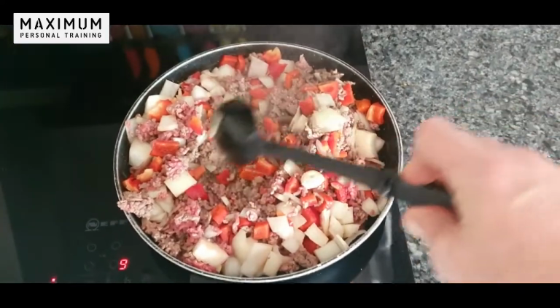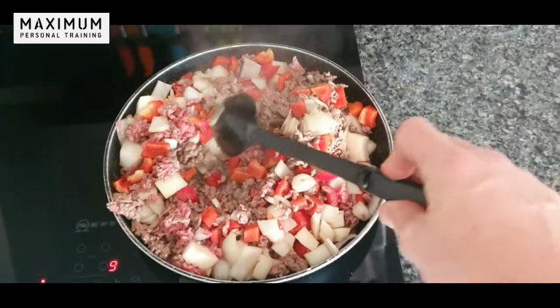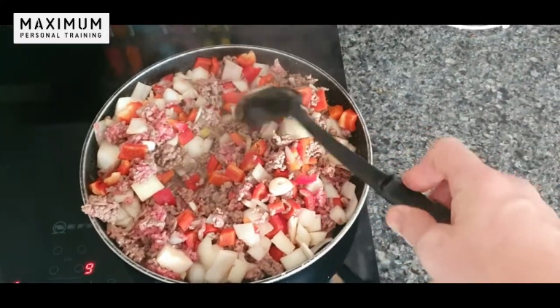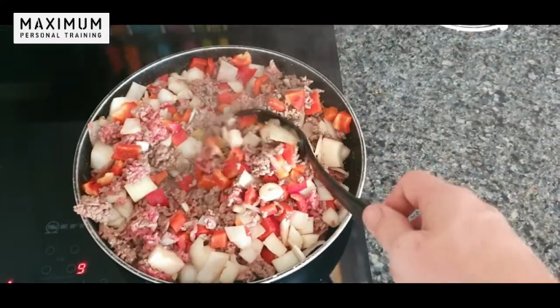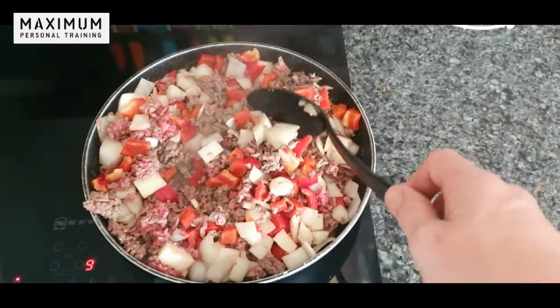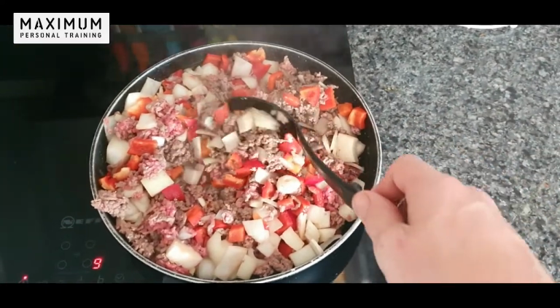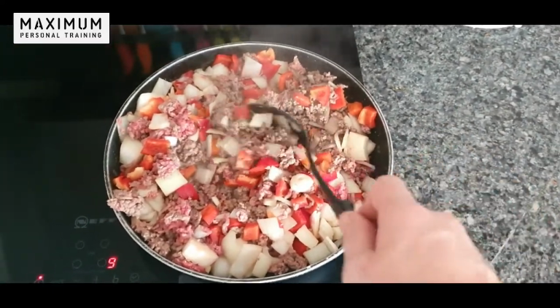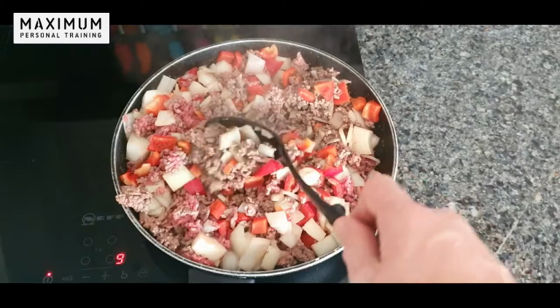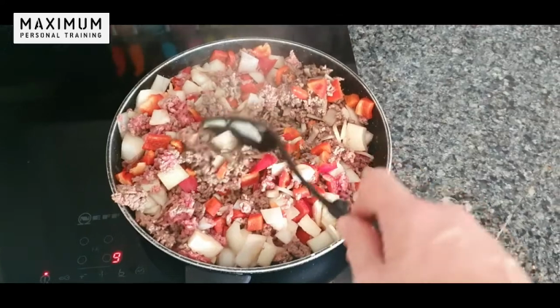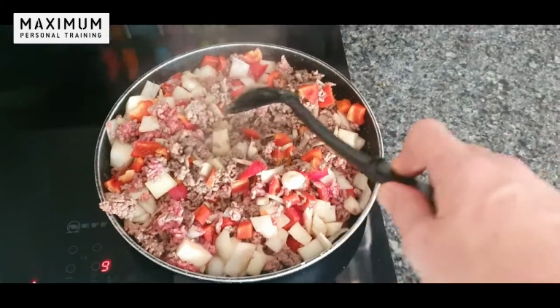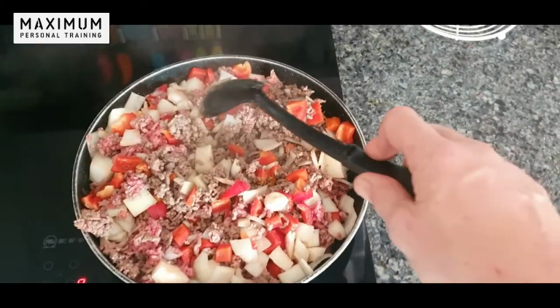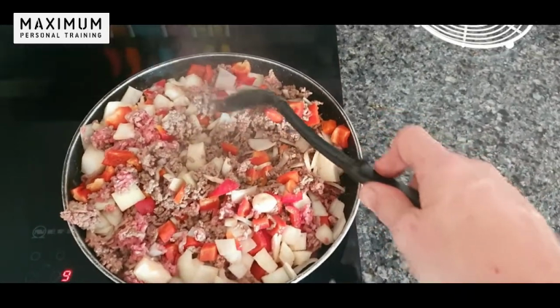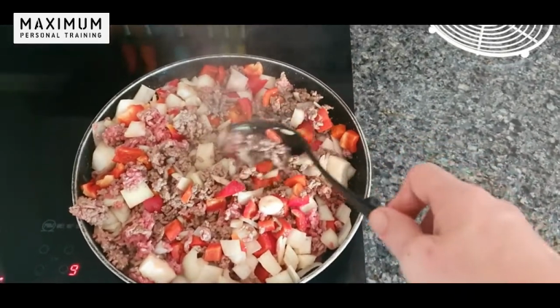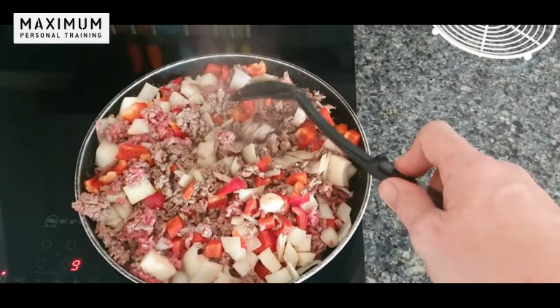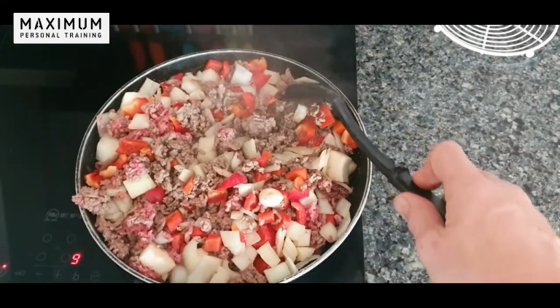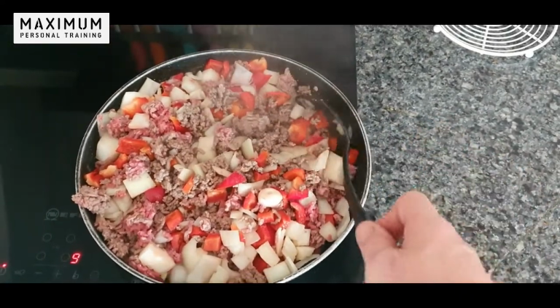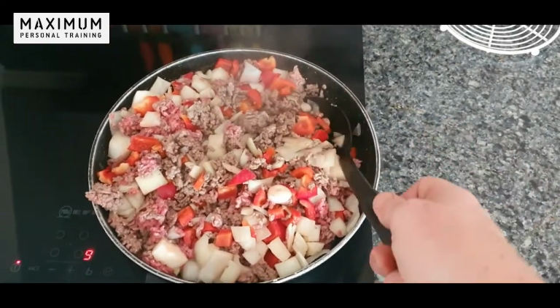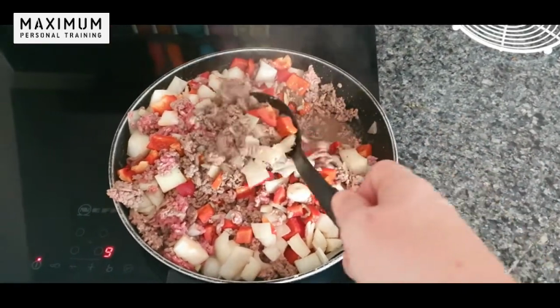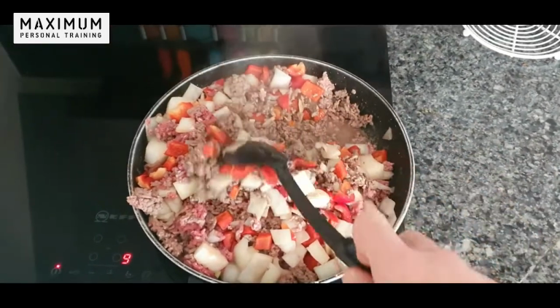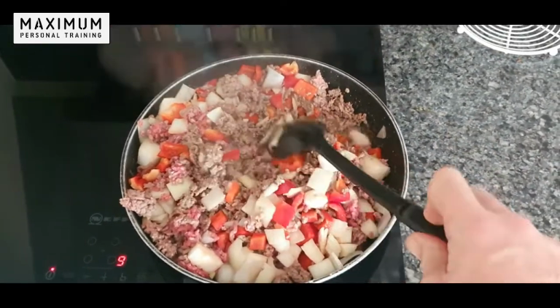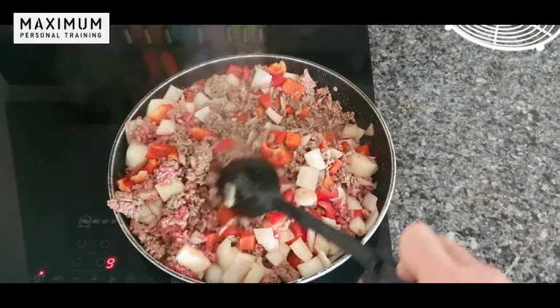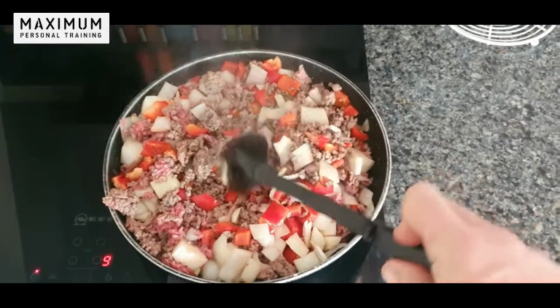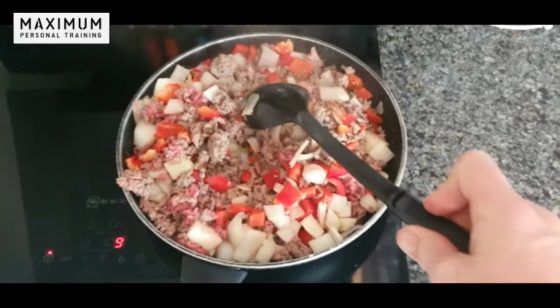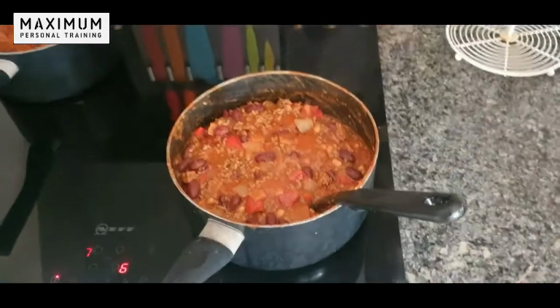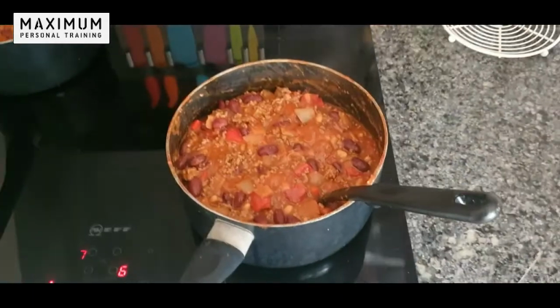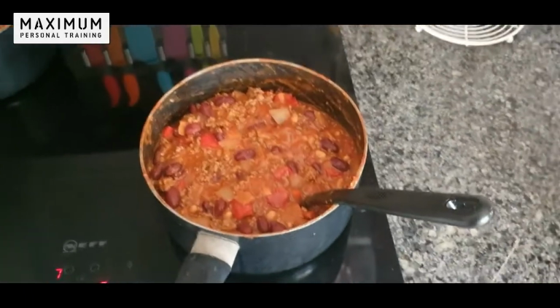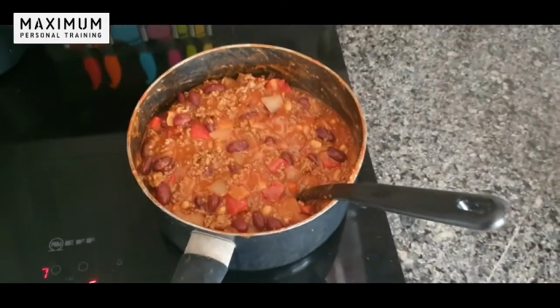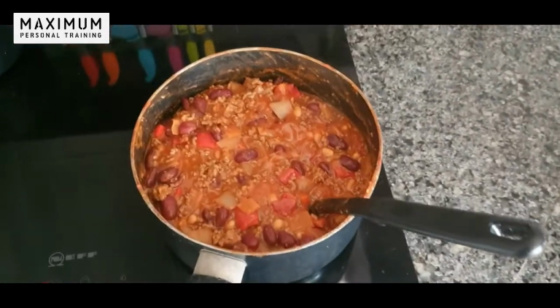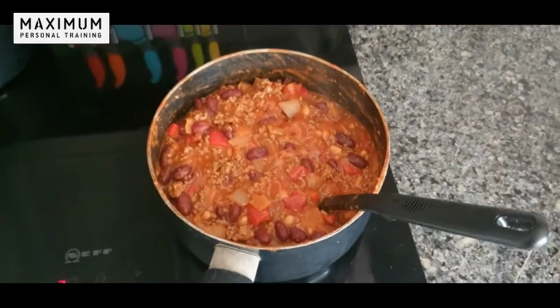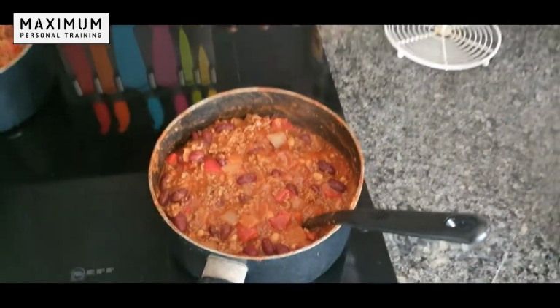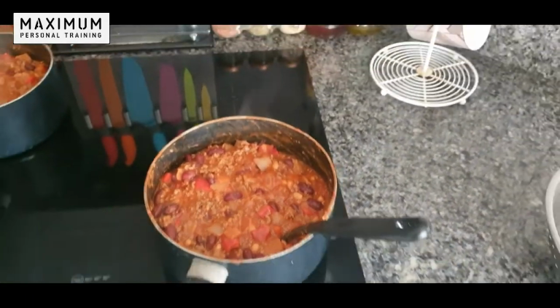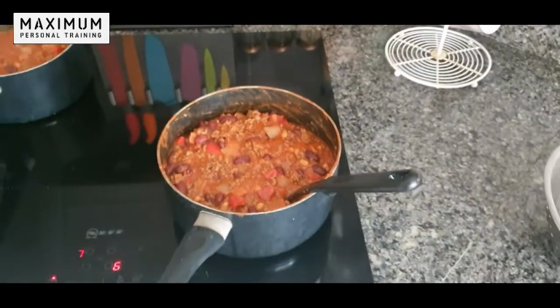I don't use any oil in the pan when I cook my mince meat. I like the mince to cook in its own fat so we can reduce the fat content down even more and make it even healthier. Here we go — look at that, looking ready to eat!